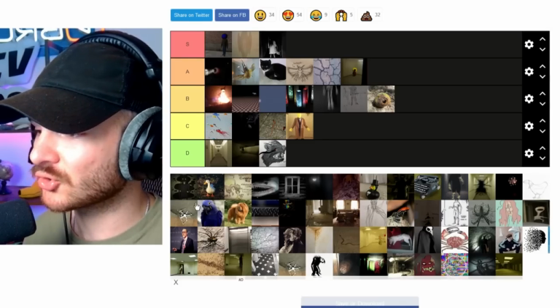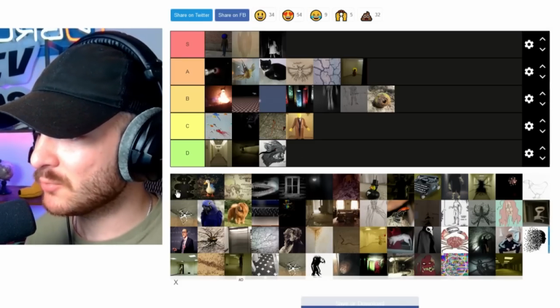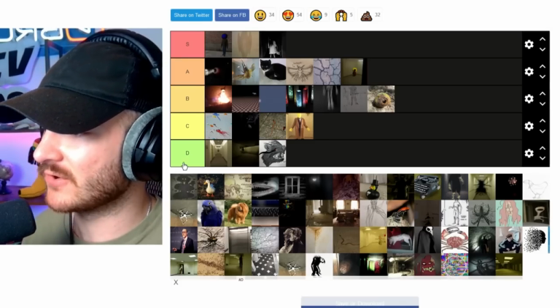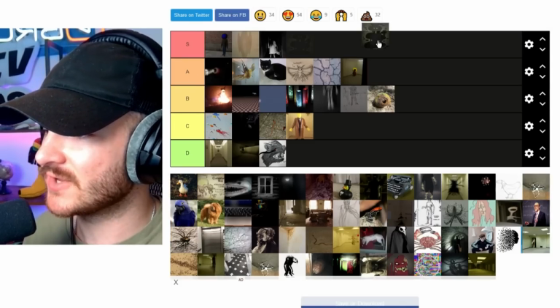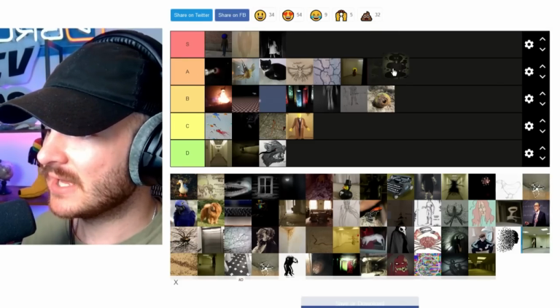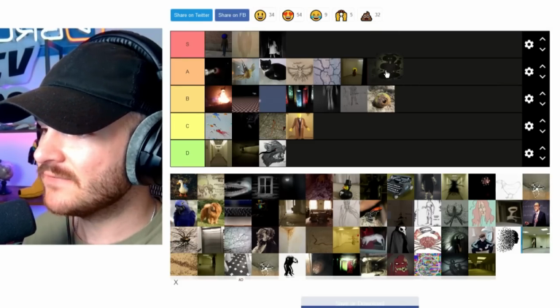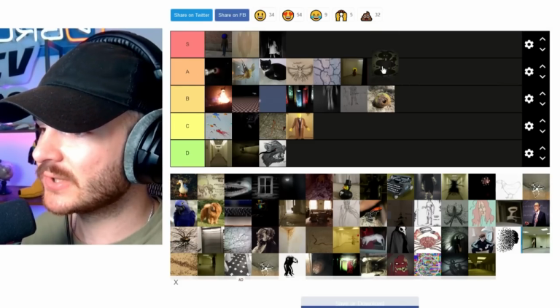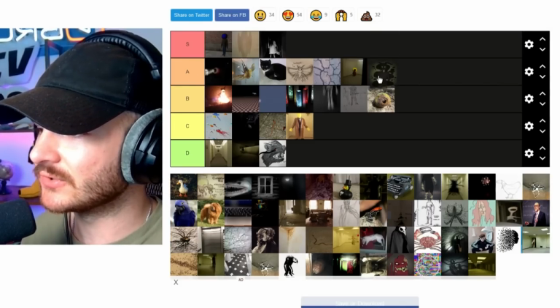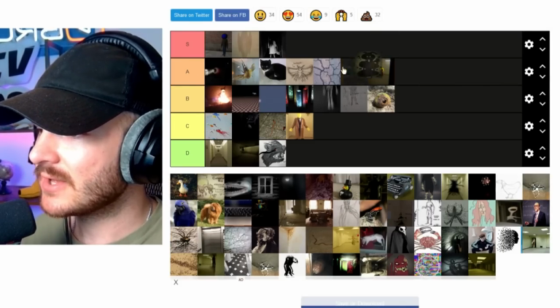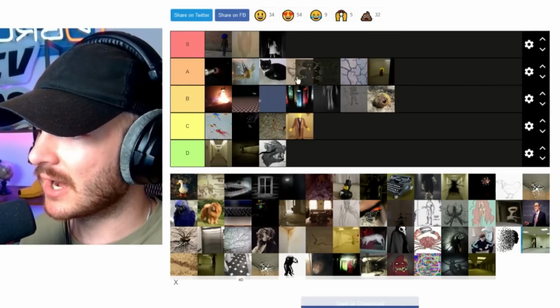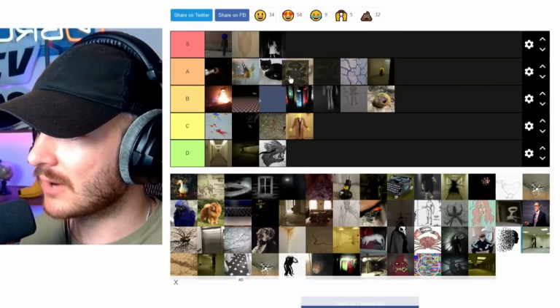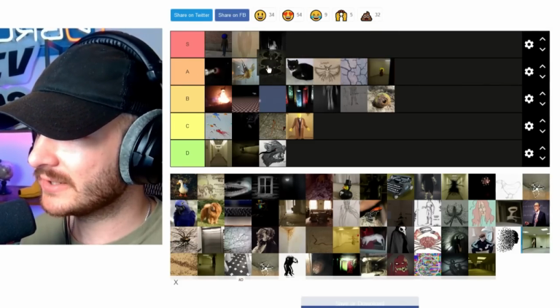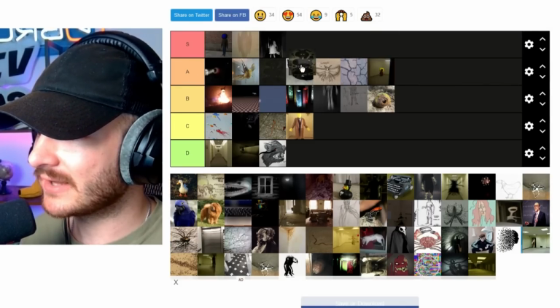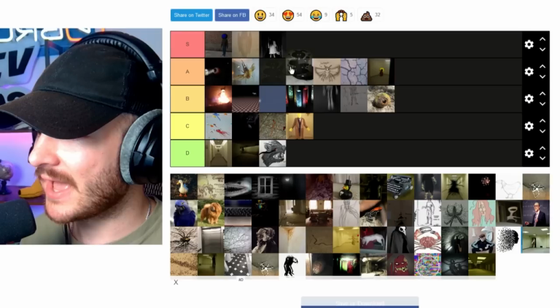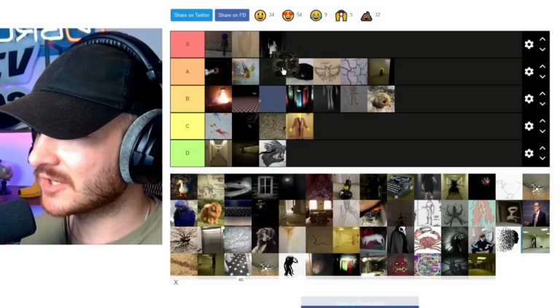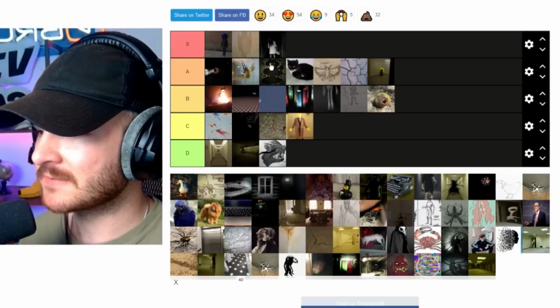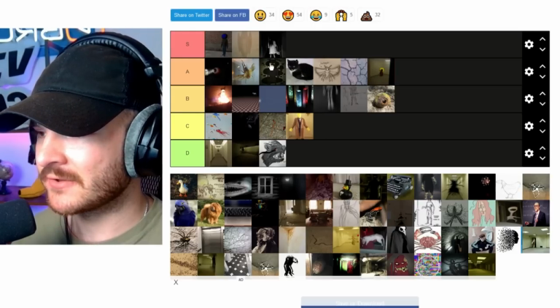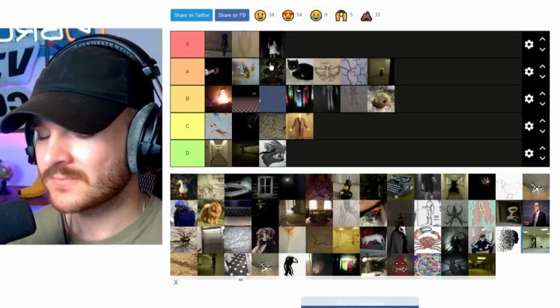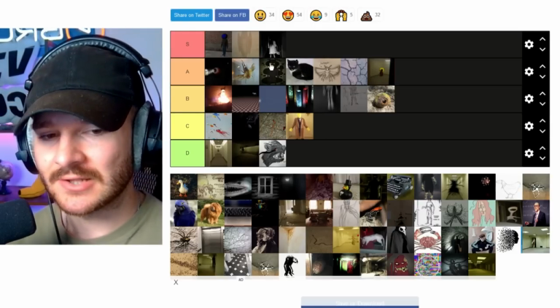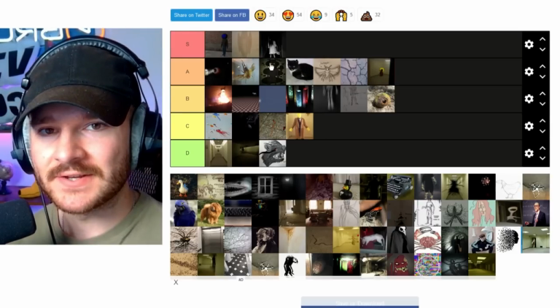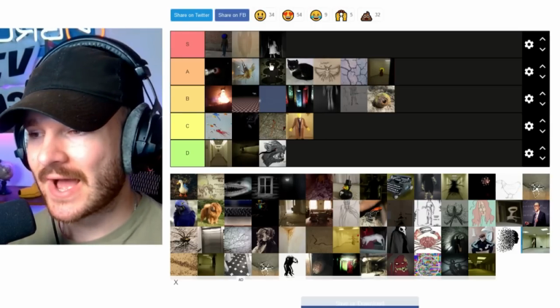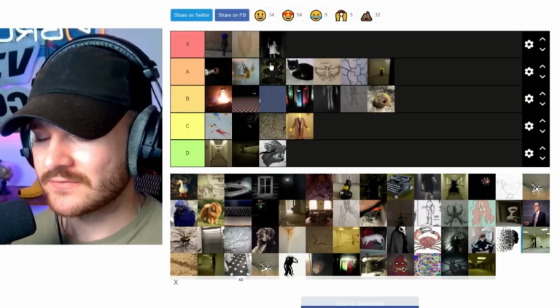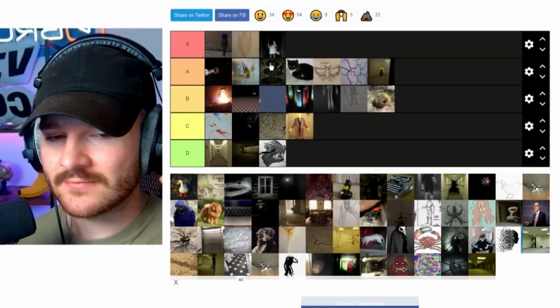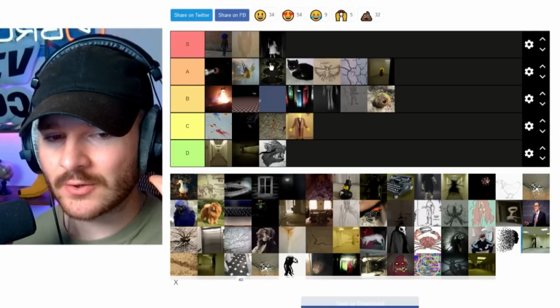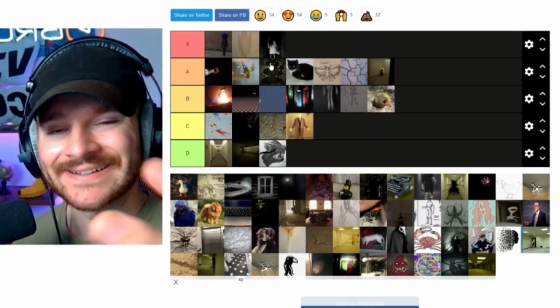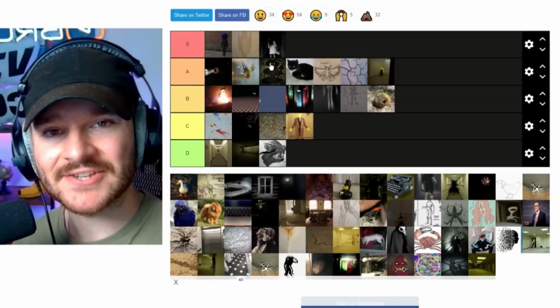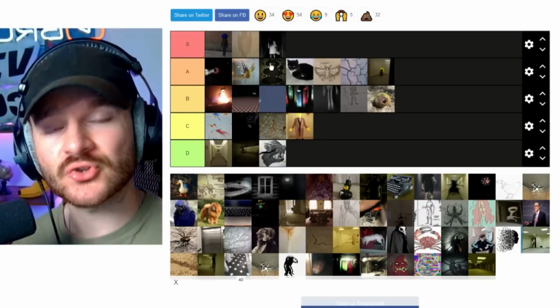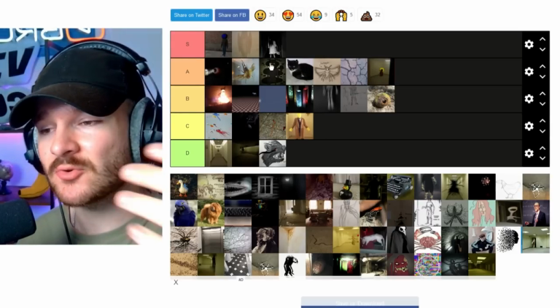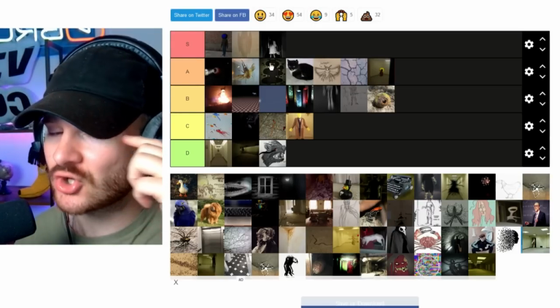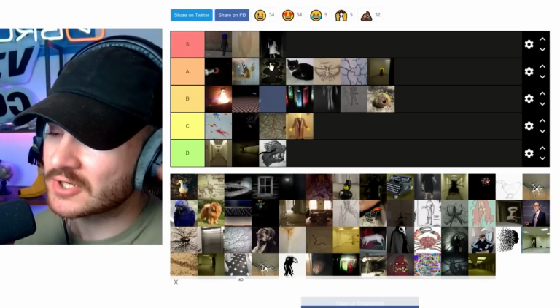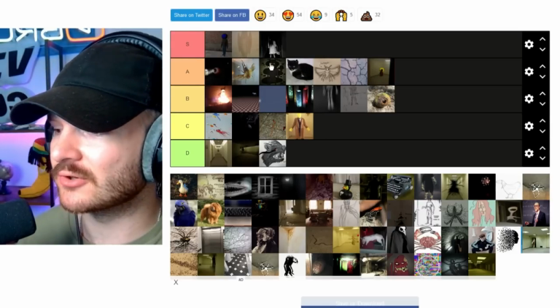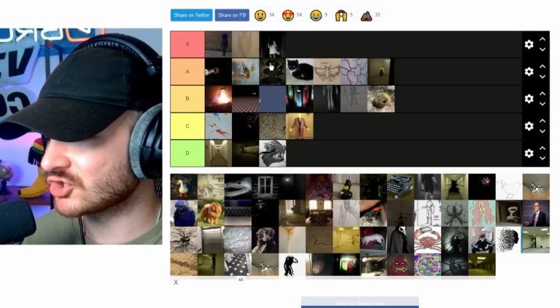Next up we have Dream Weavers. Love this creature too. We'll put it at A tier above Samantha. Love the design, love the way it attacks you in your dreams, the way it shows up in your peripheral vision.